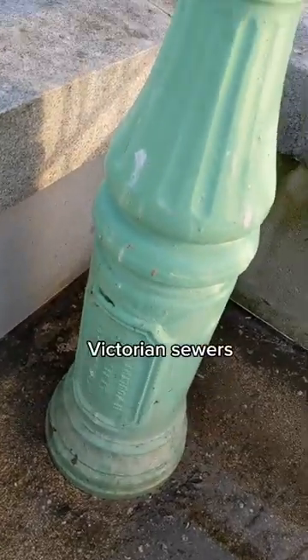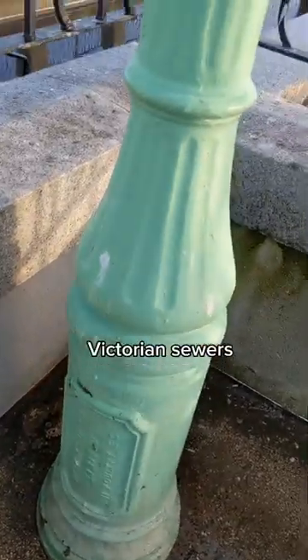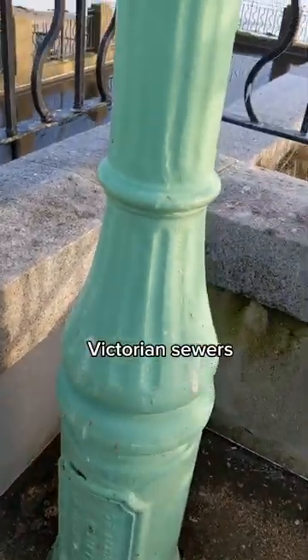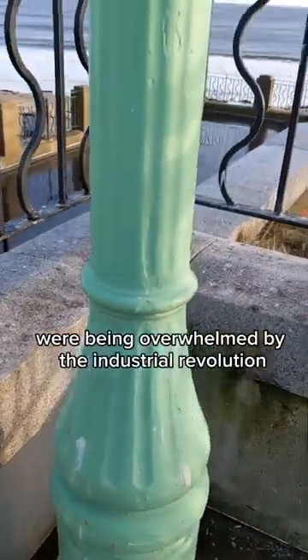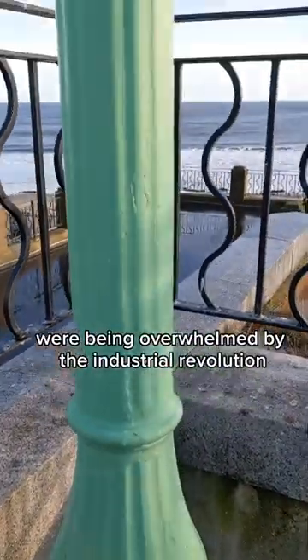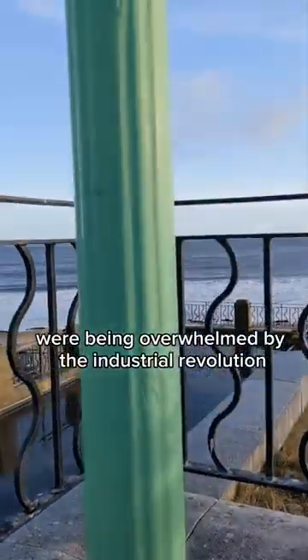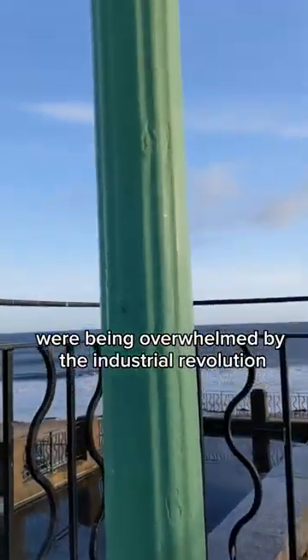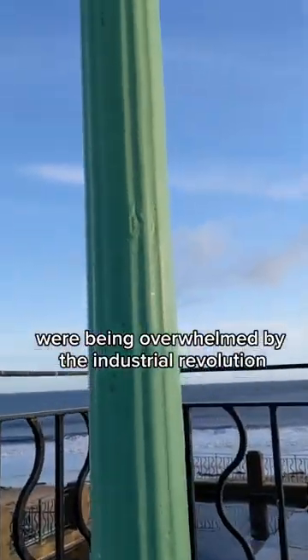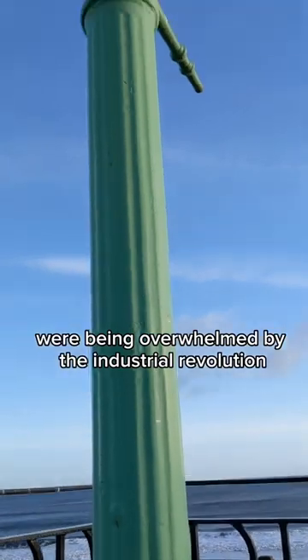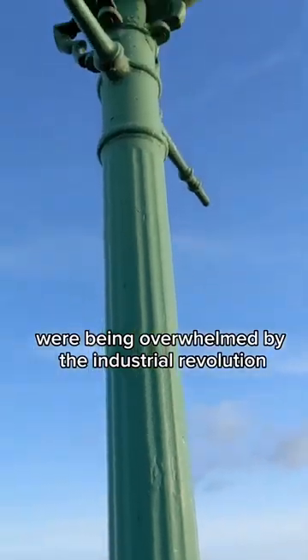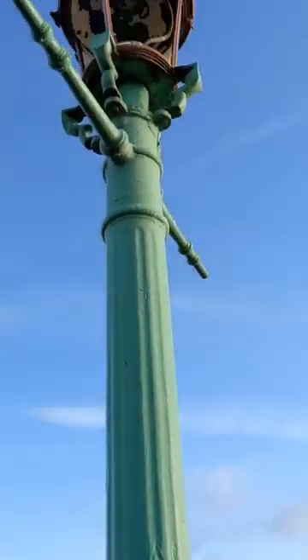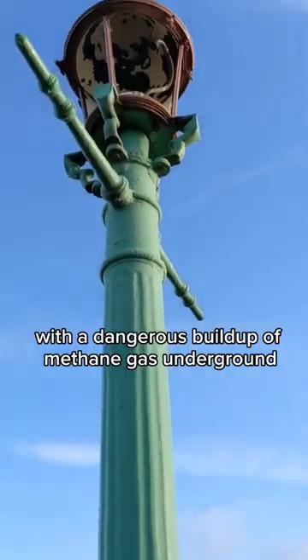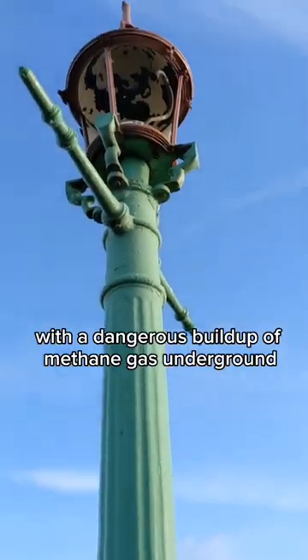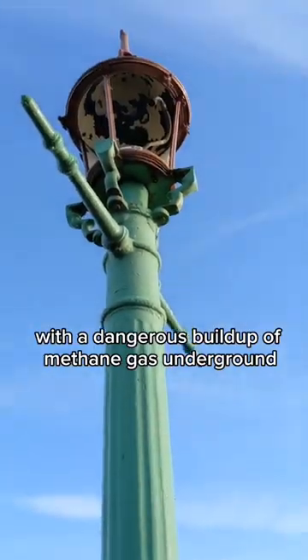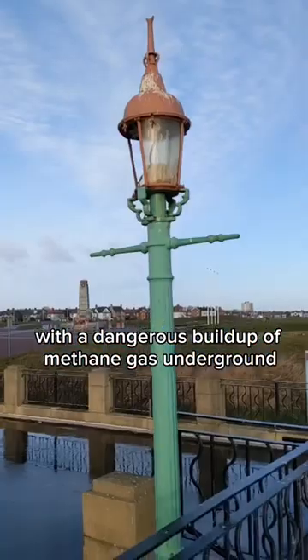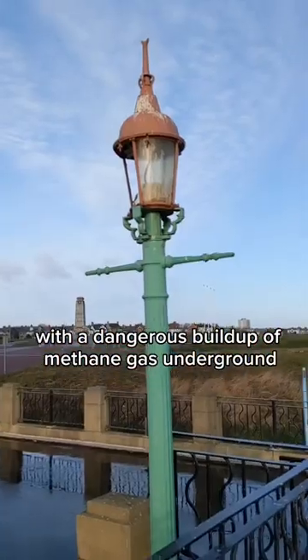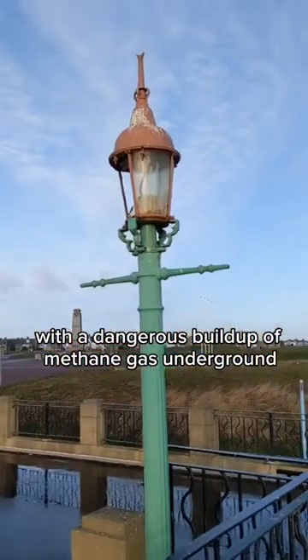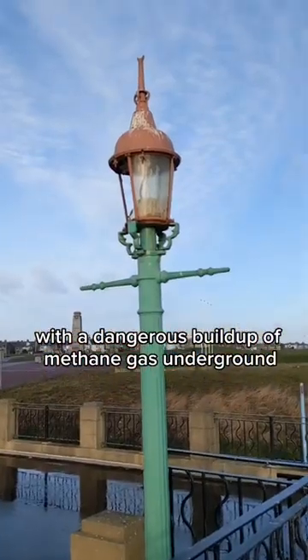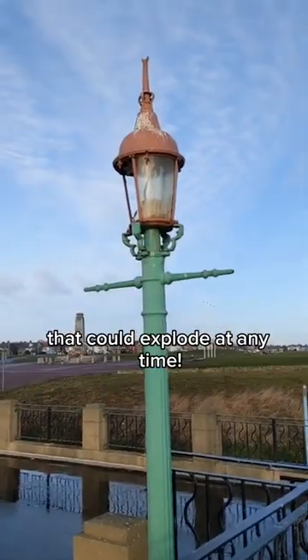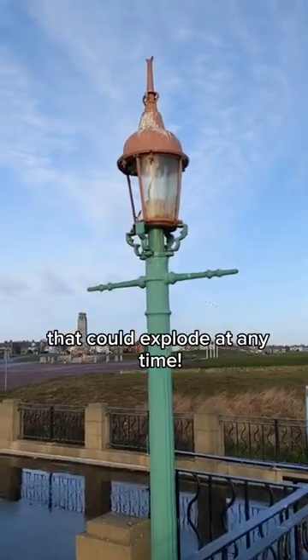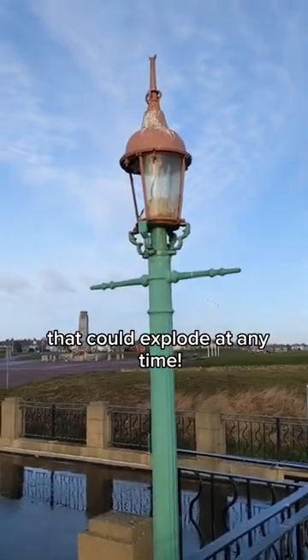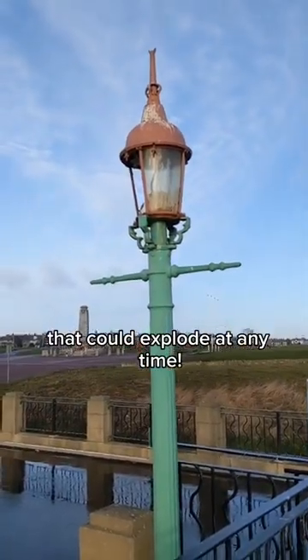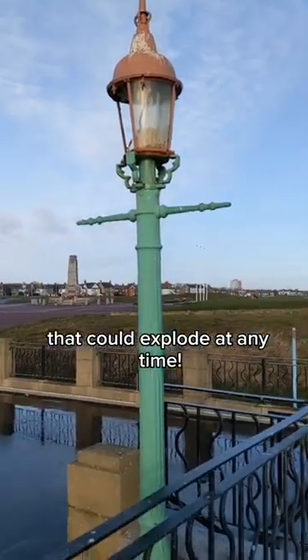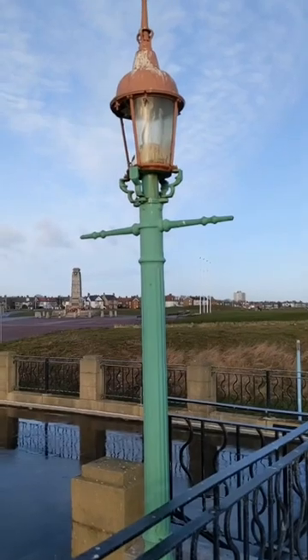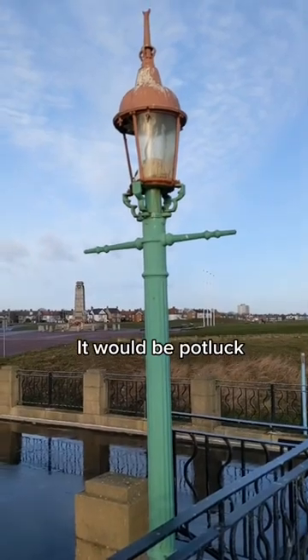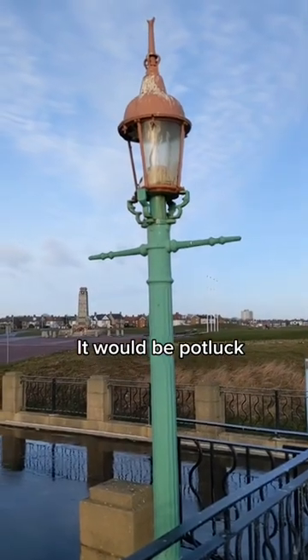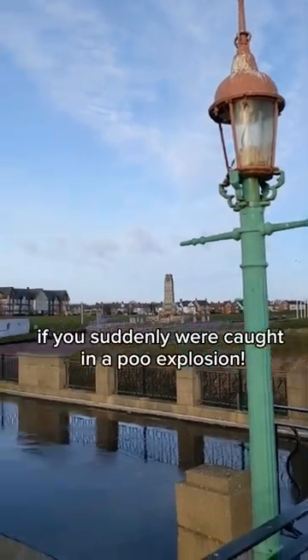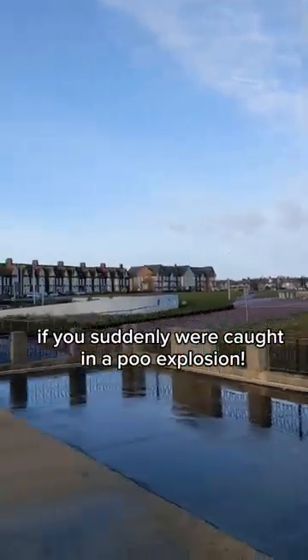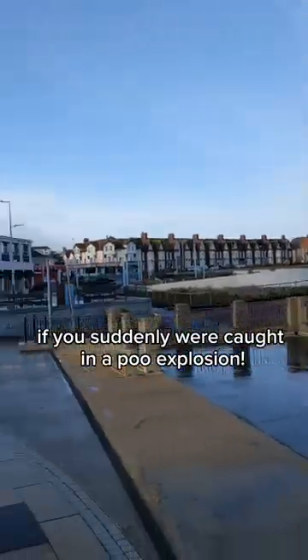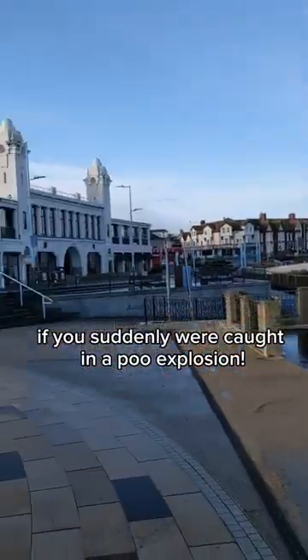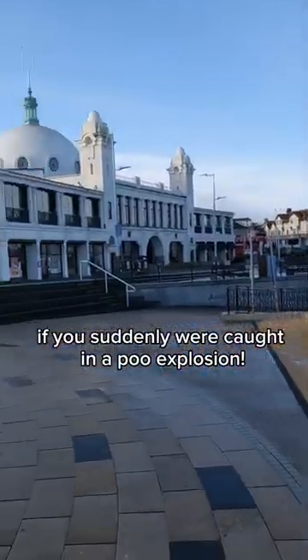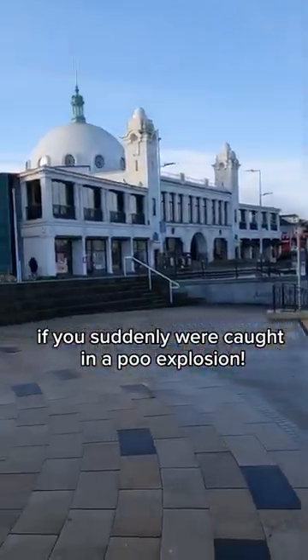Victorian sewers were being overwhelmed by the Industrial Revolution, with the dangerous build-up of methane gas underground that could explode at any time. It would be potluck if you suddenly were caught in a poo explosion.